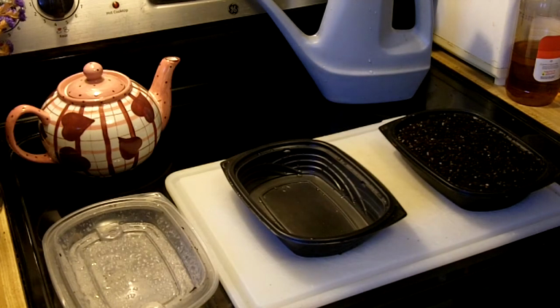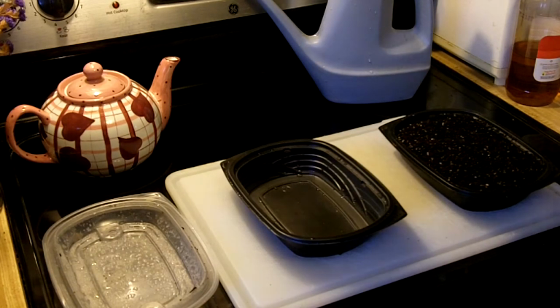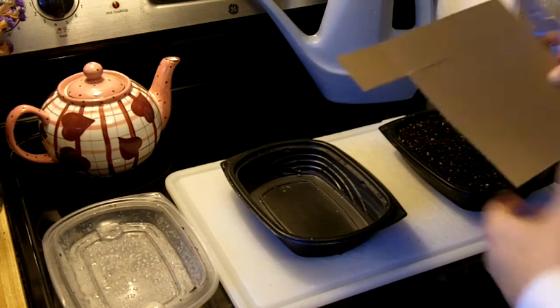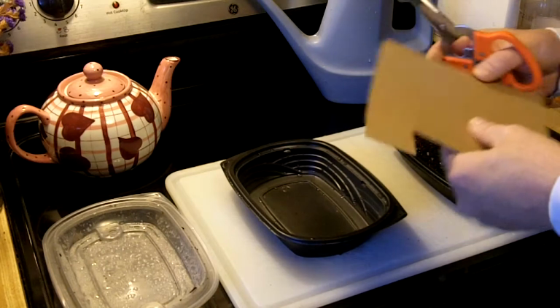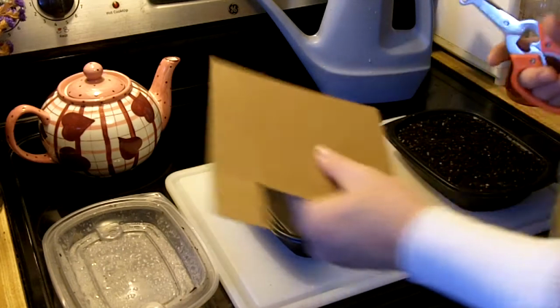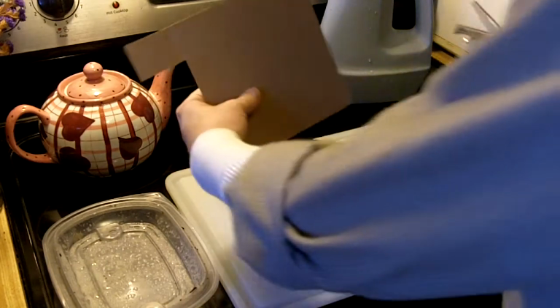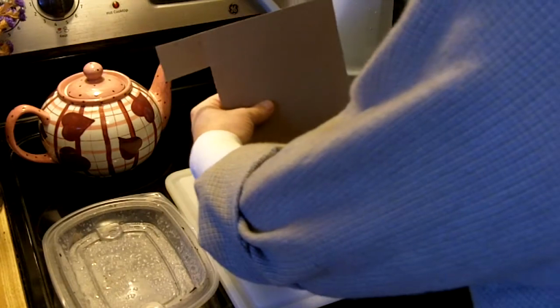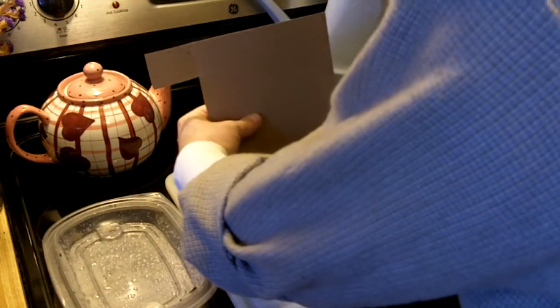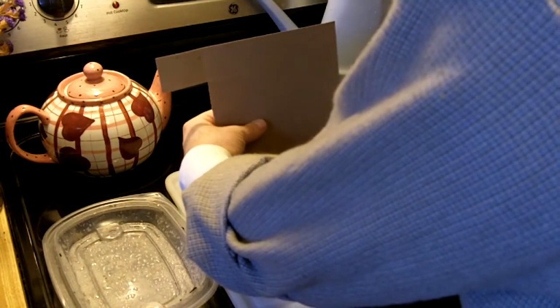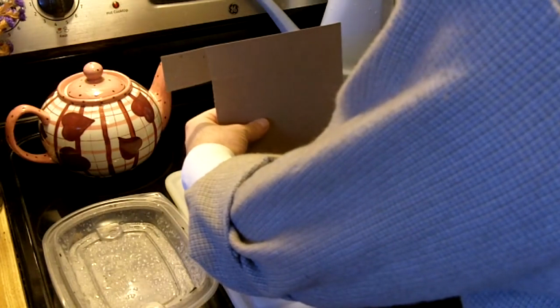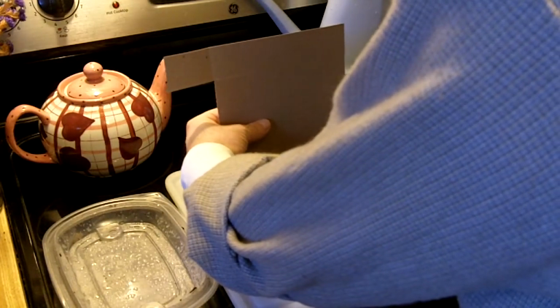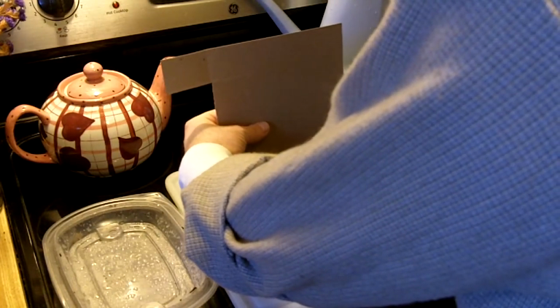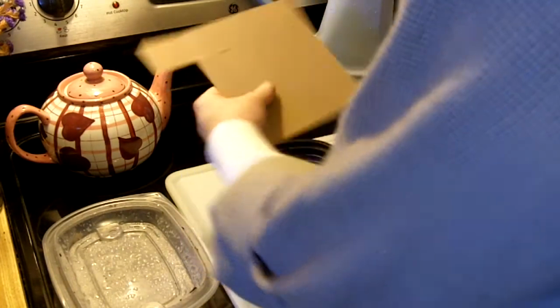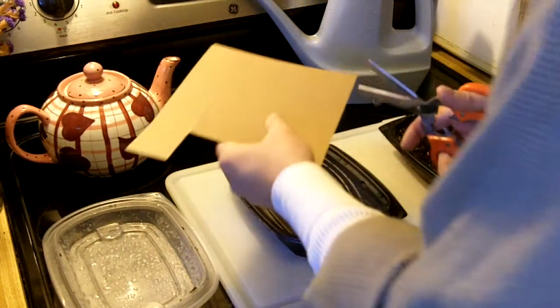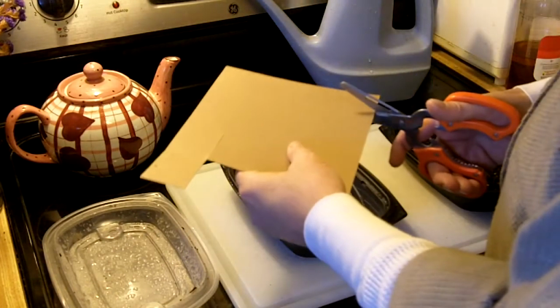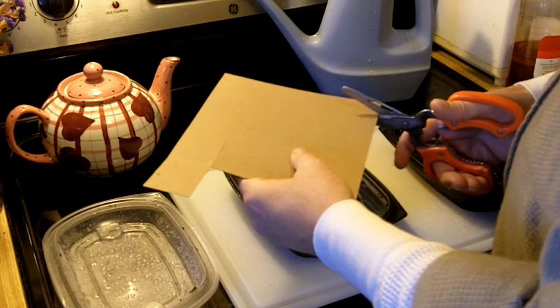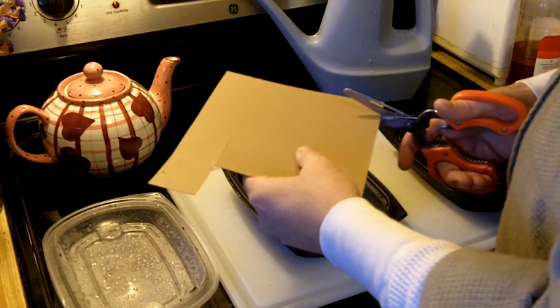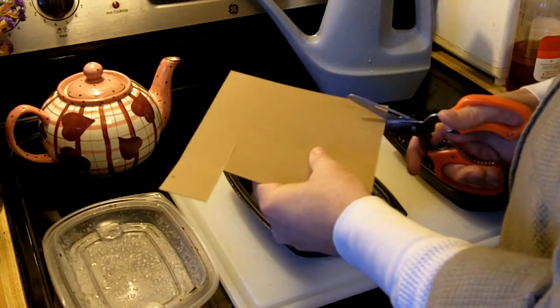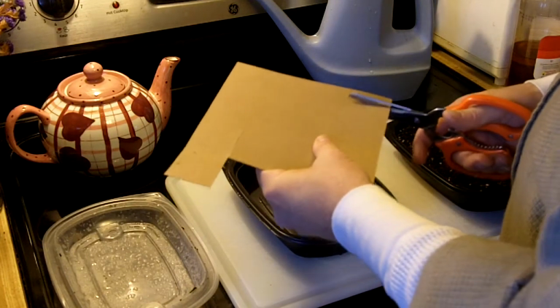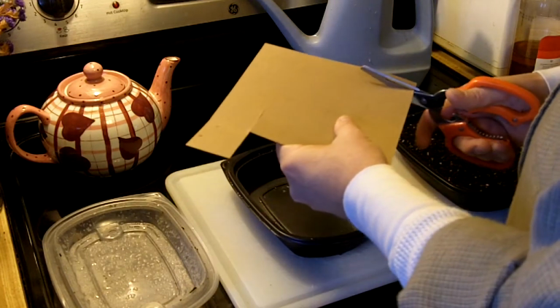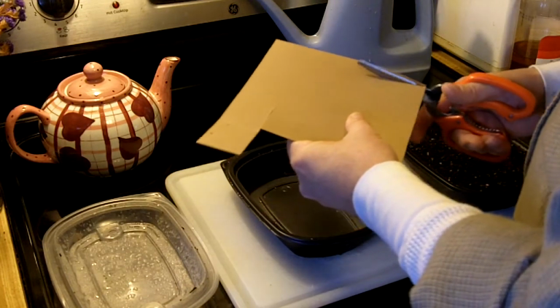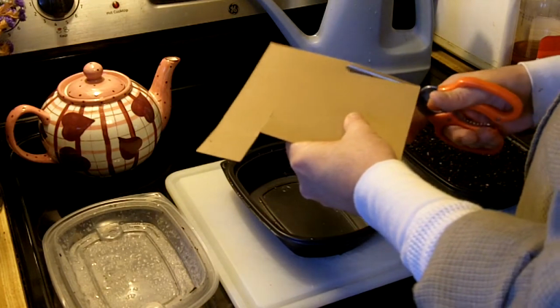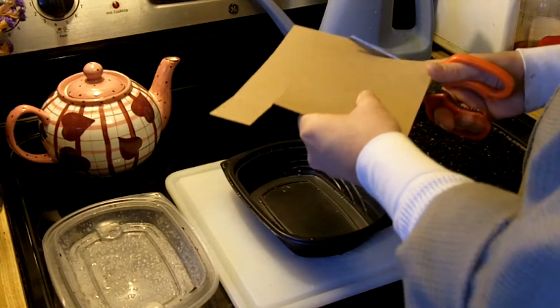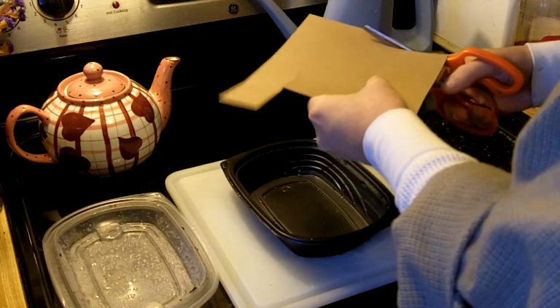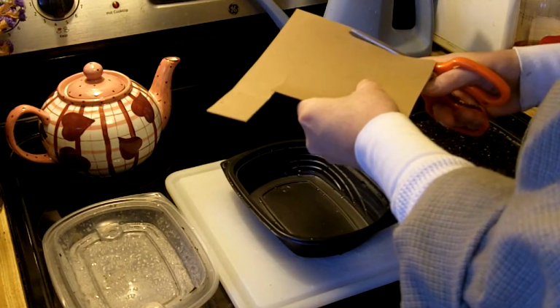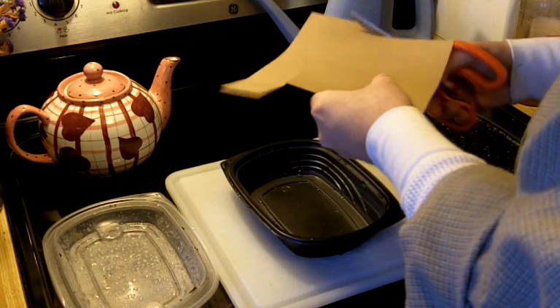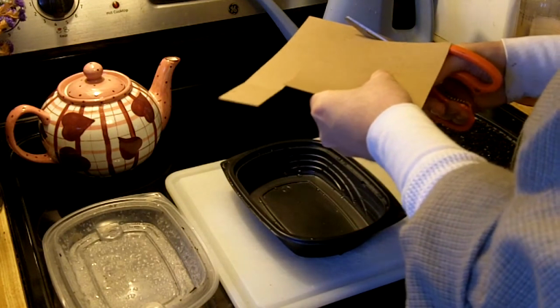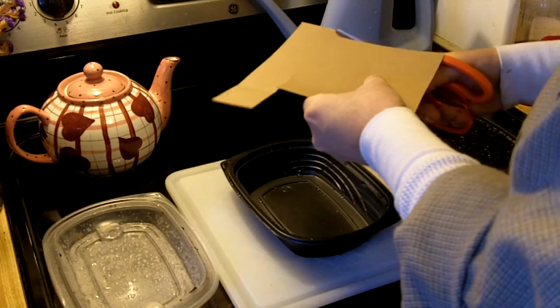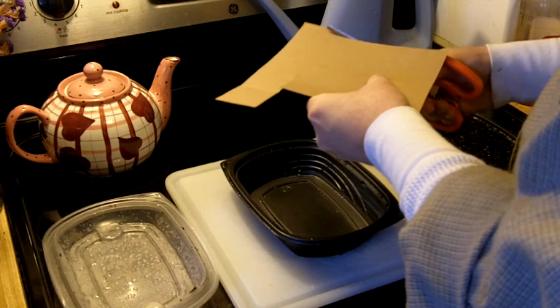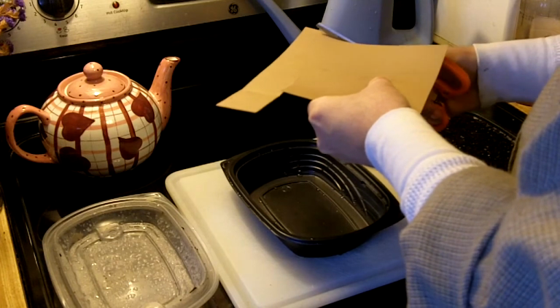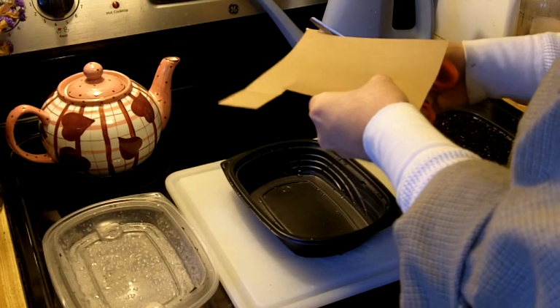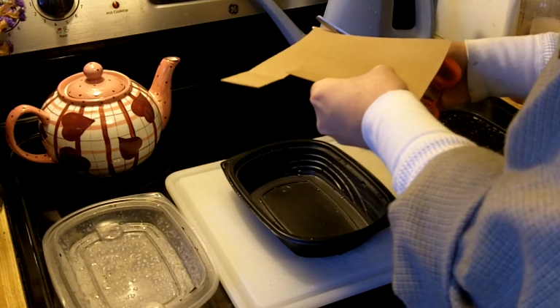I start seeds every couple of weeks during the winter, maybe every two to three weeks. It's nice to have something that's growing, that's sprouting all the time — something green, something new.